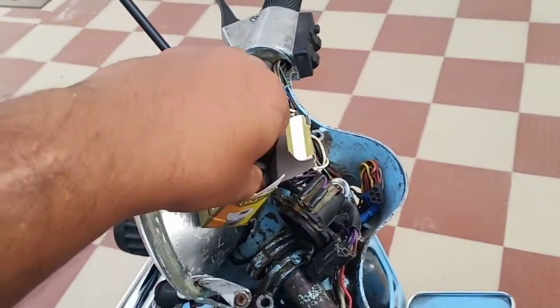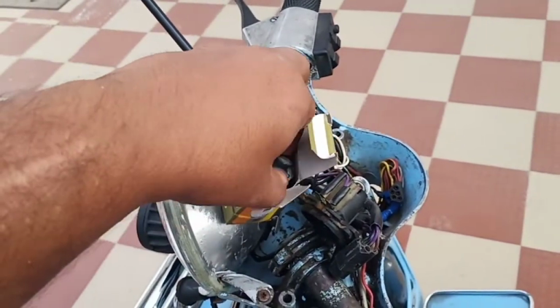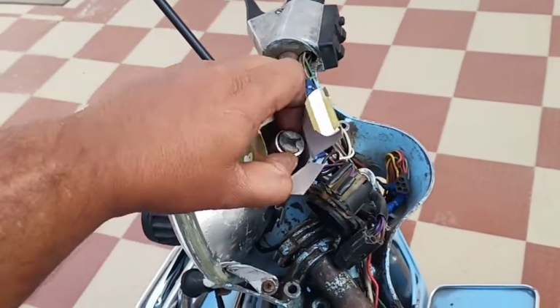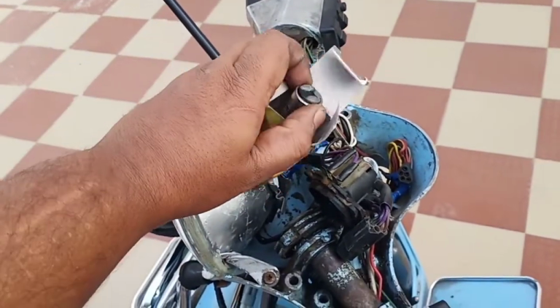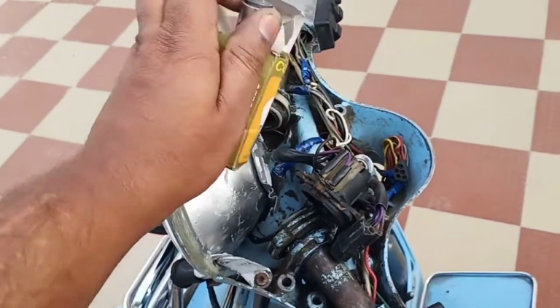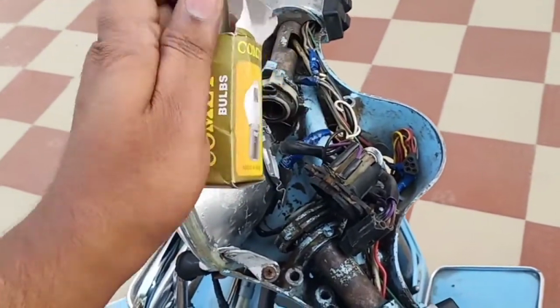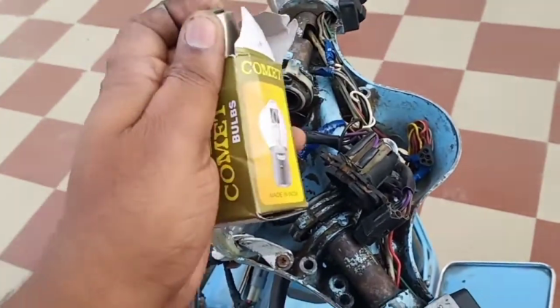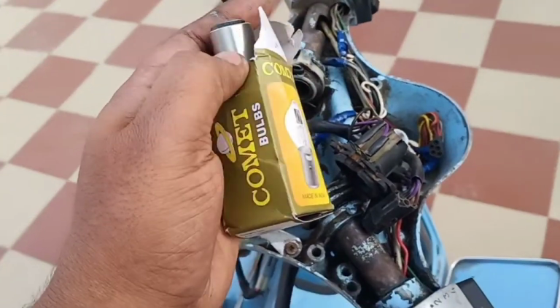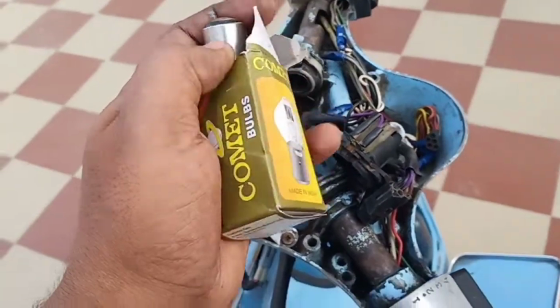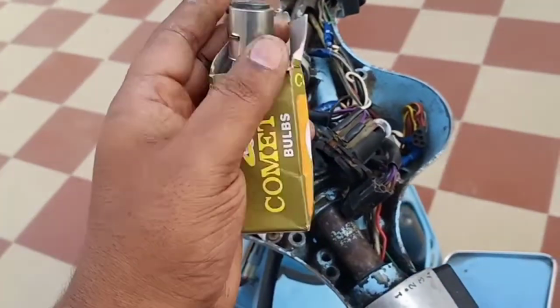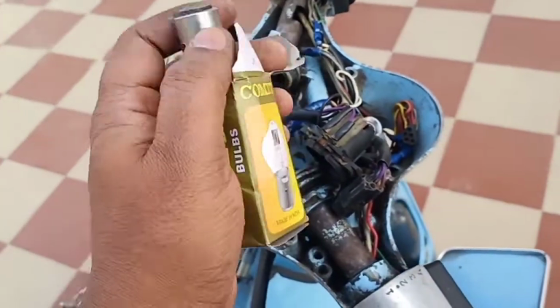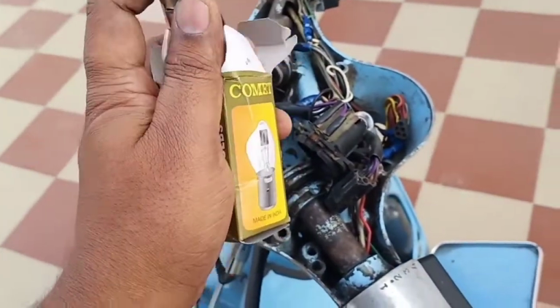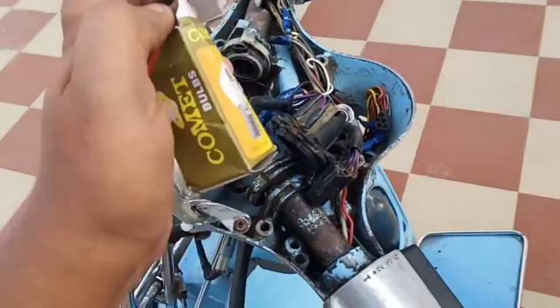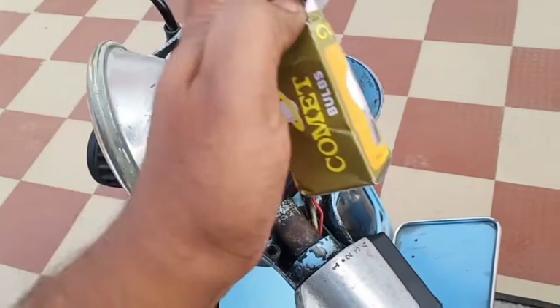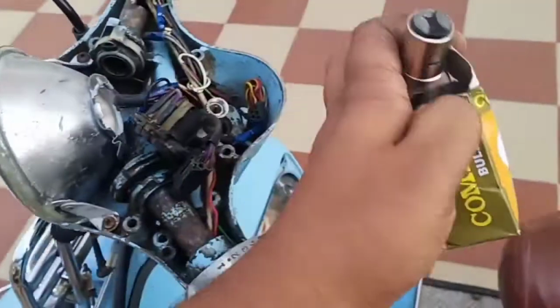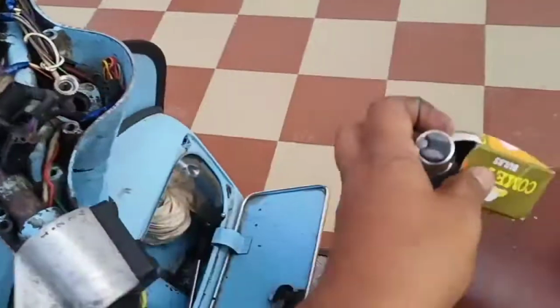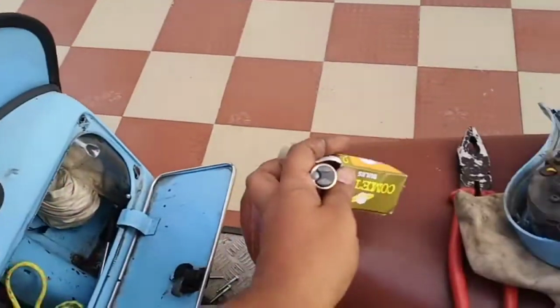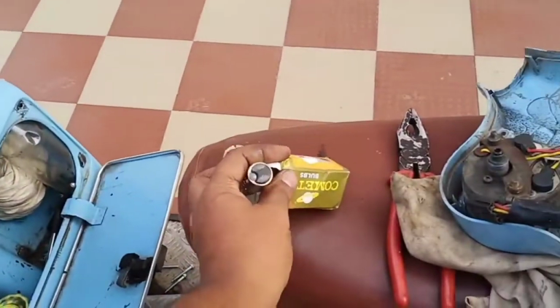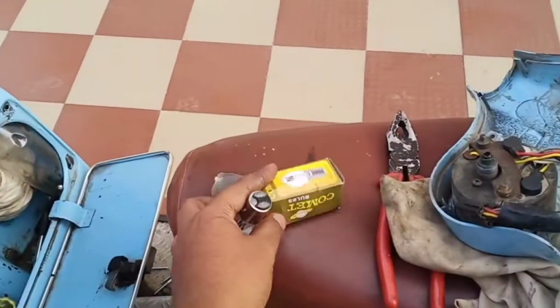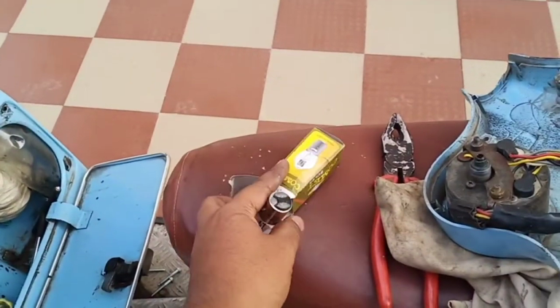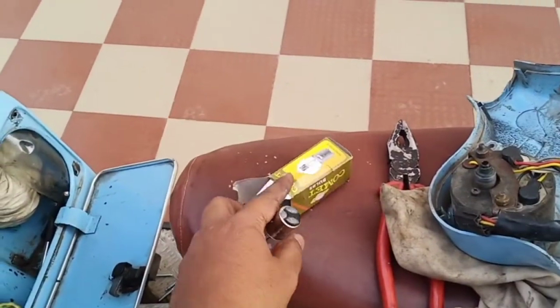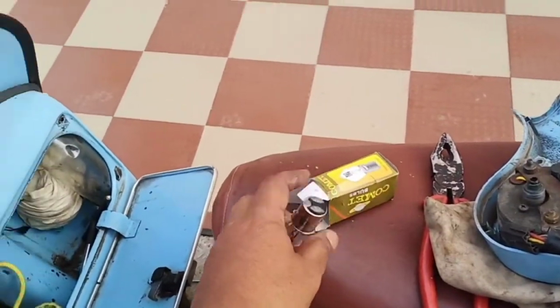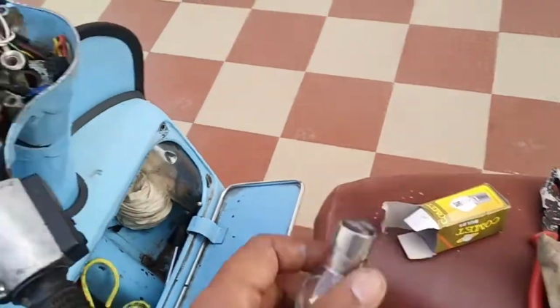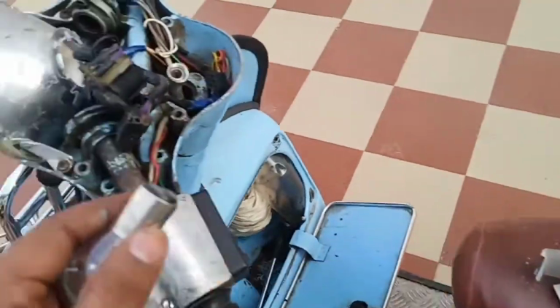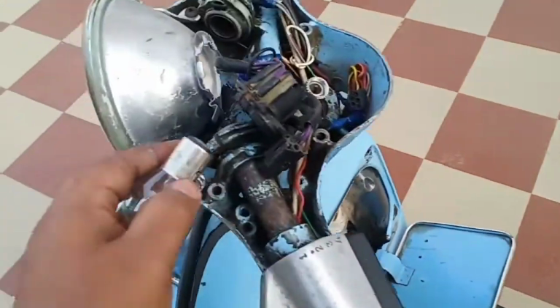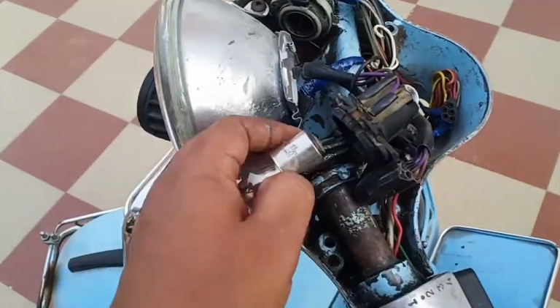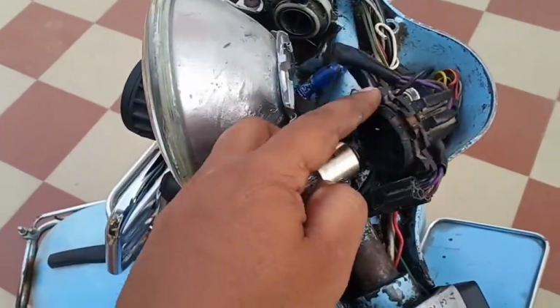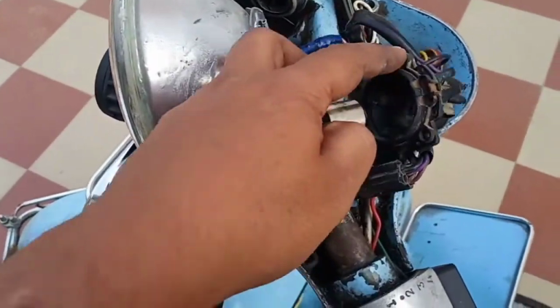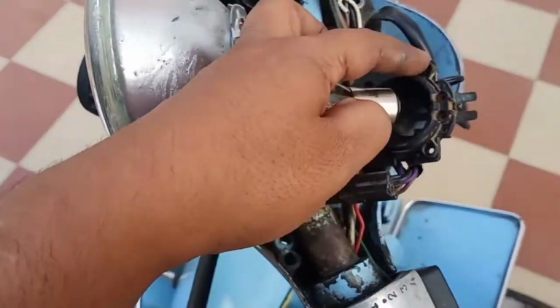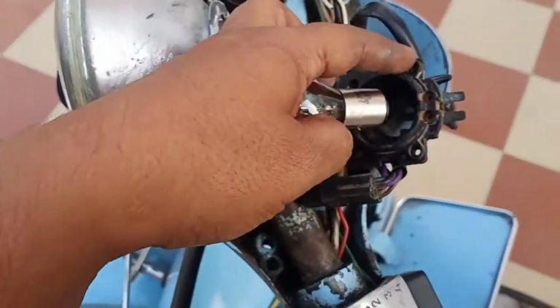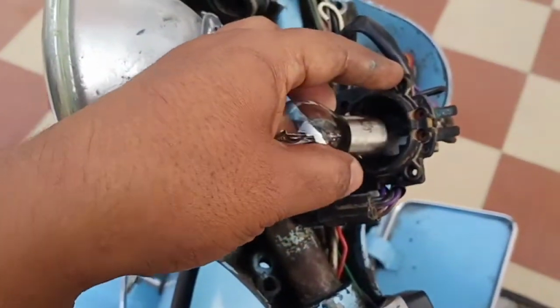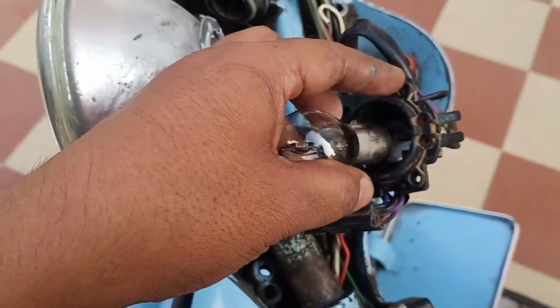Simply take it out. Place the cover safely and replace the bulb.